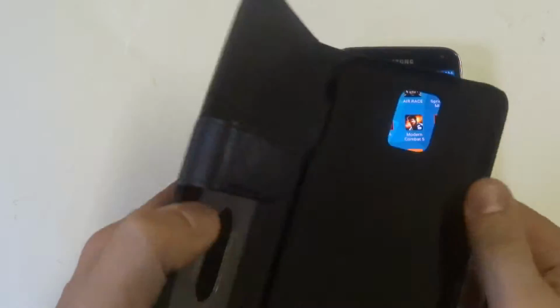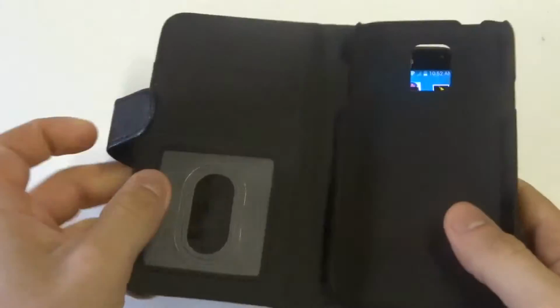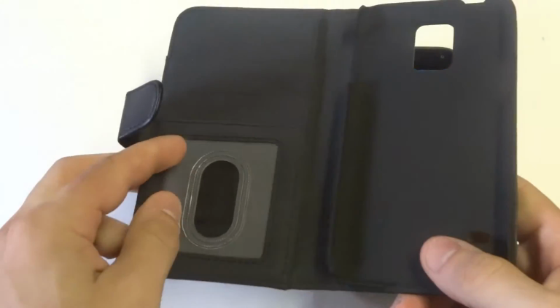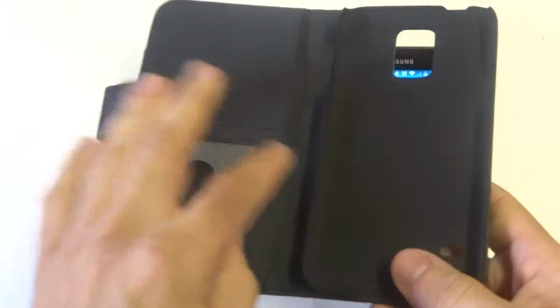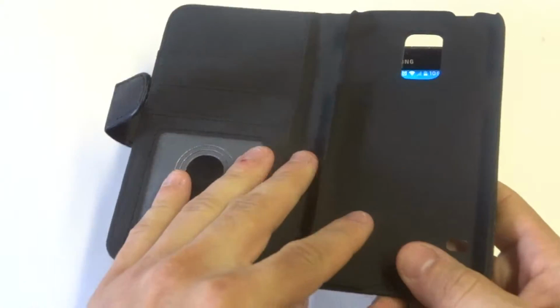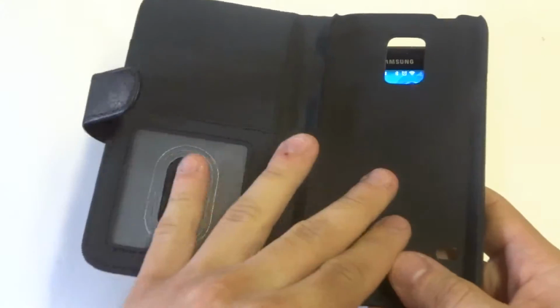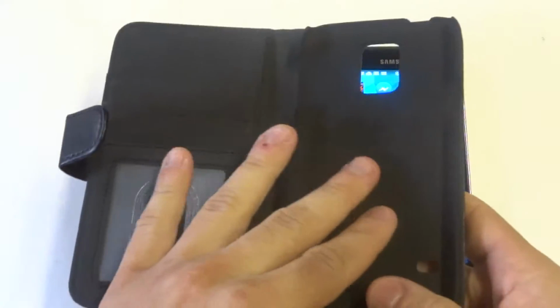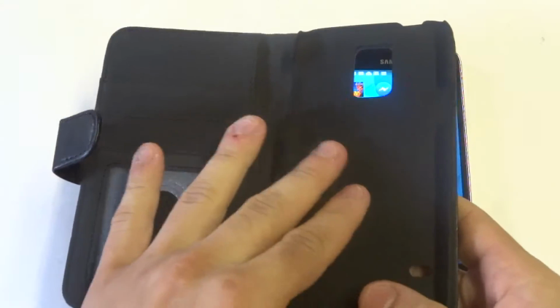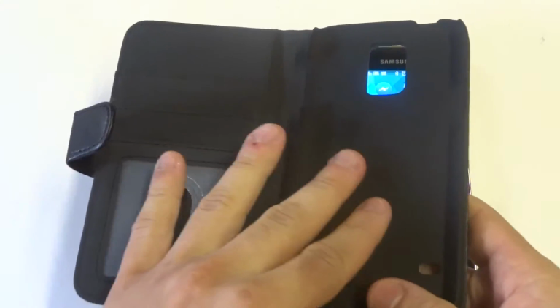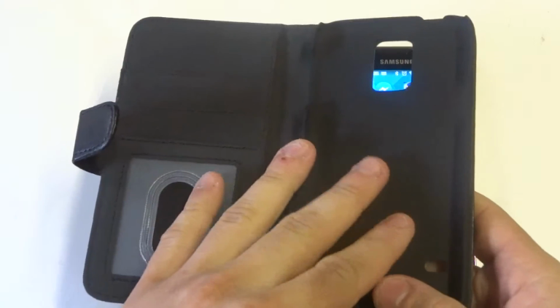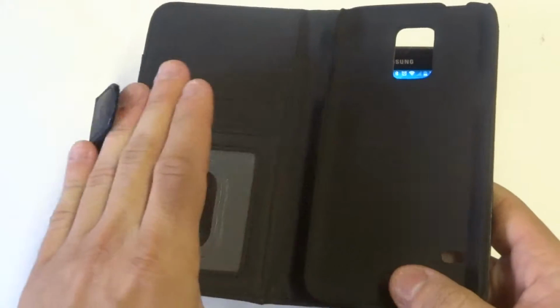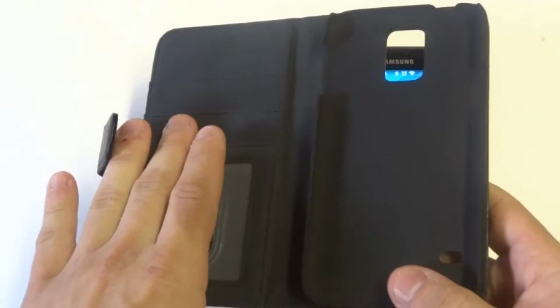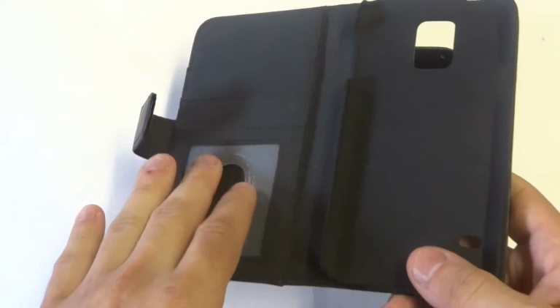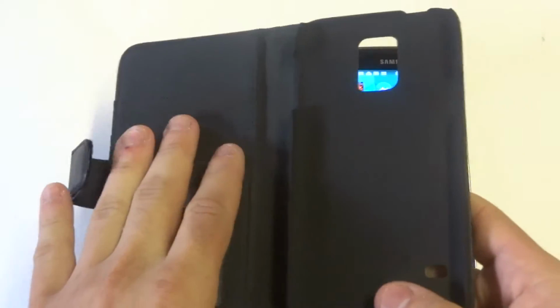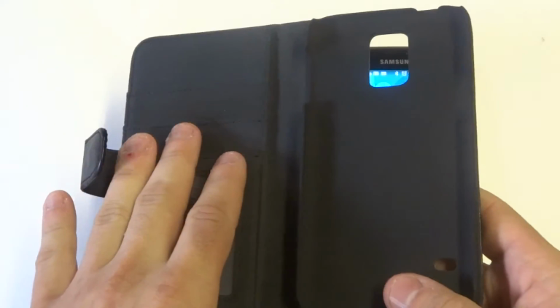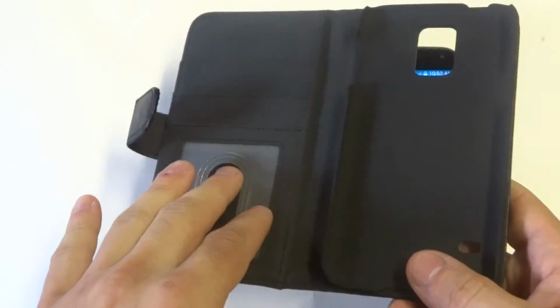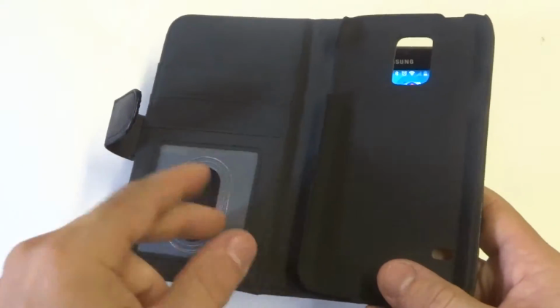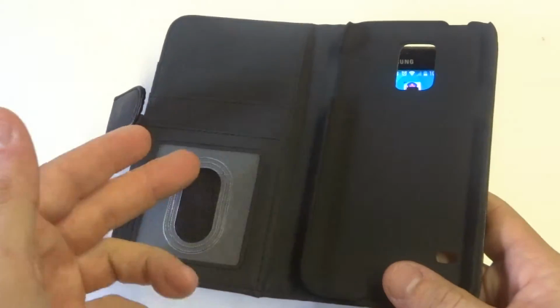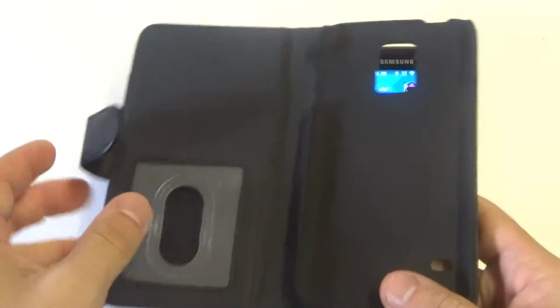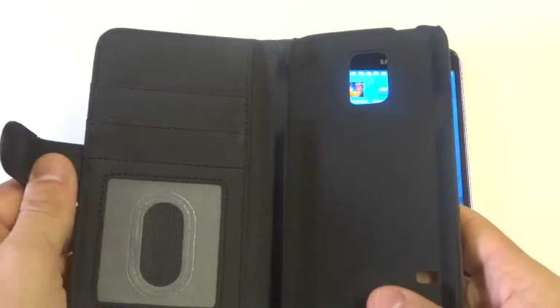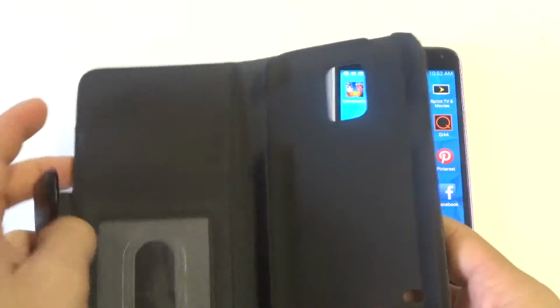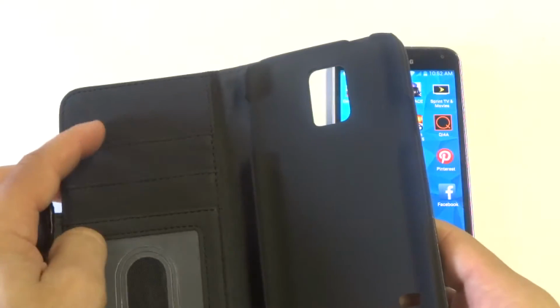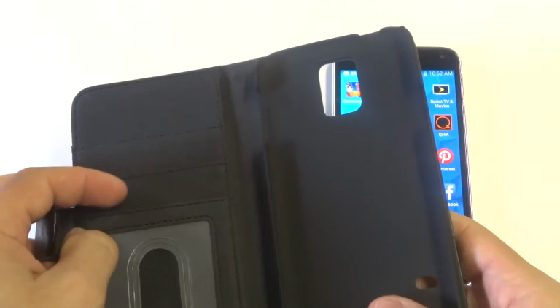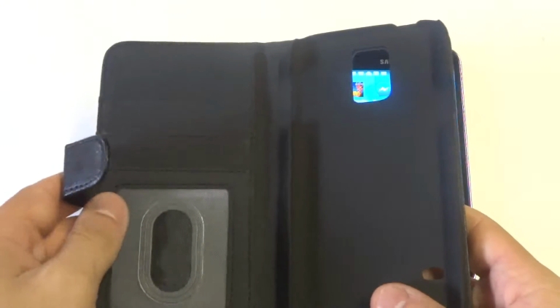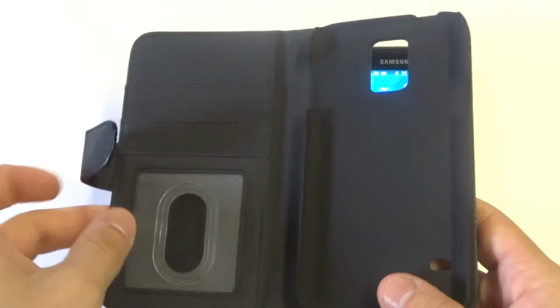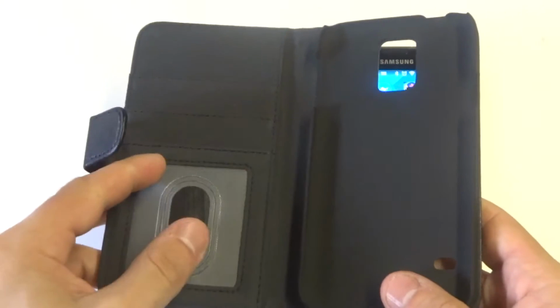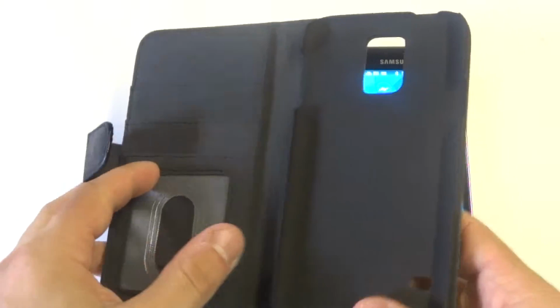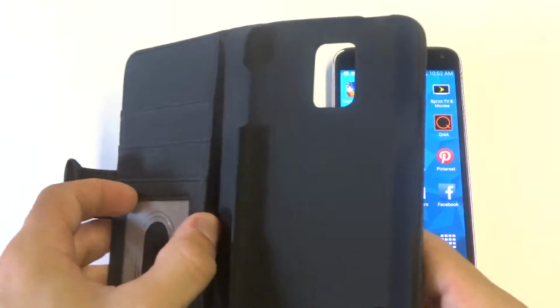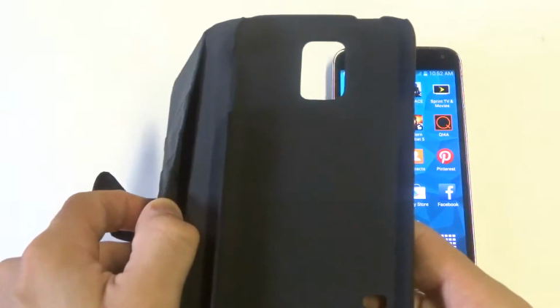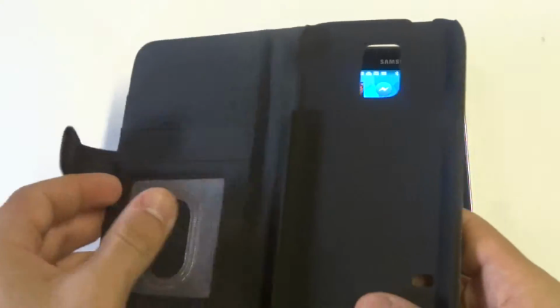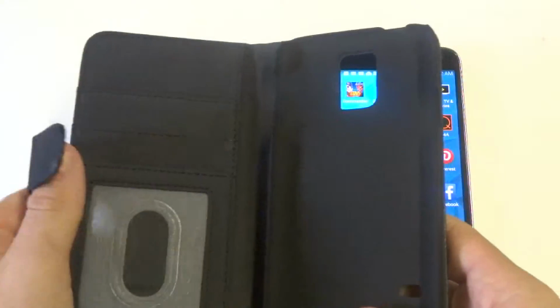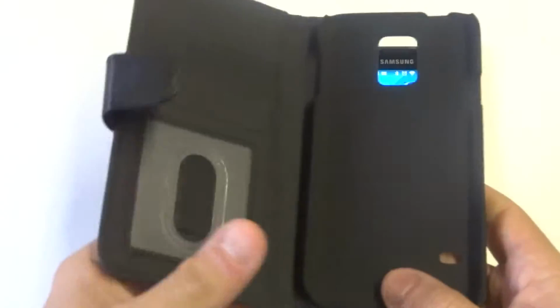The inside of this case has a built-in hard case which is also nice and soft, a microfiber inside which is going to help keep your phone clean, and it's going to have three credit card and ID slots, and a side pocket for cash.